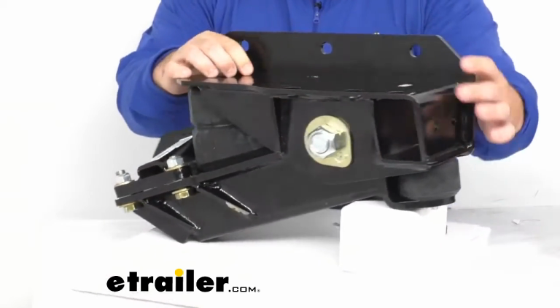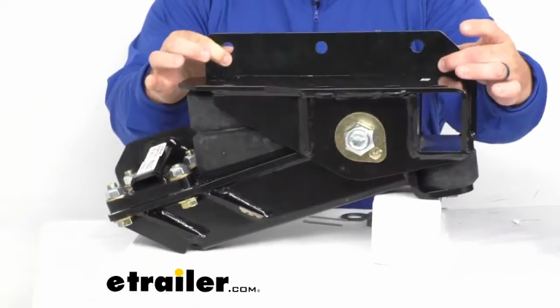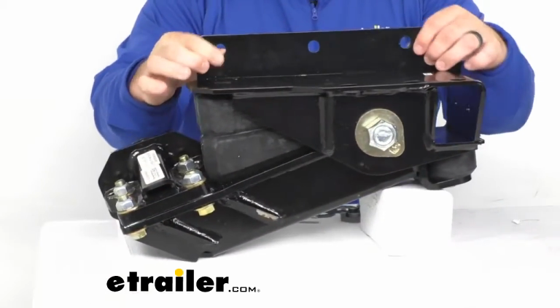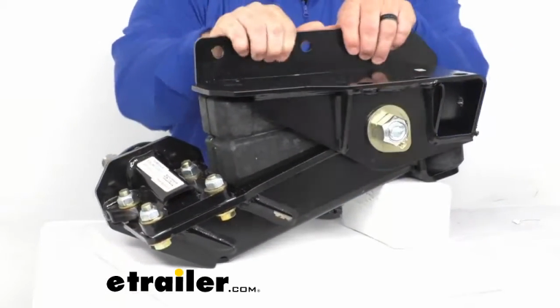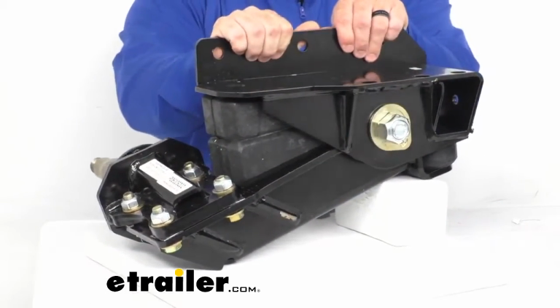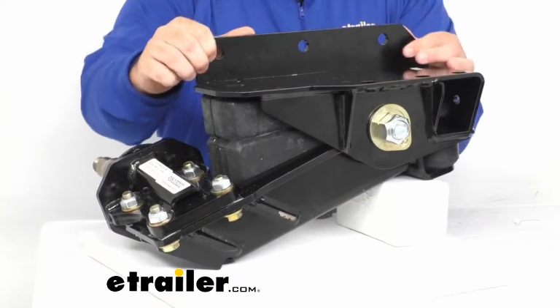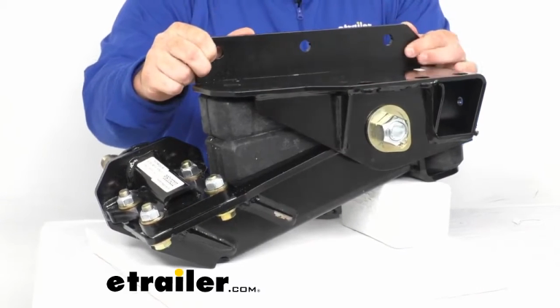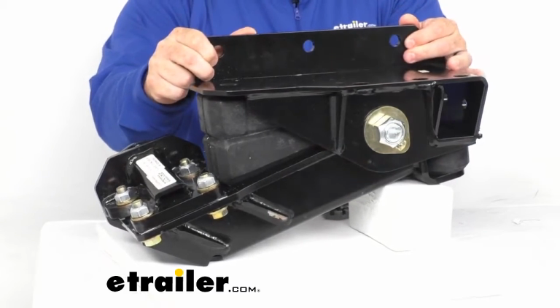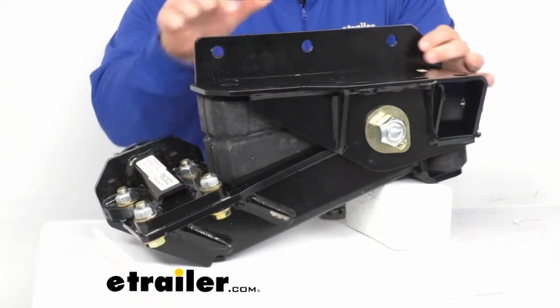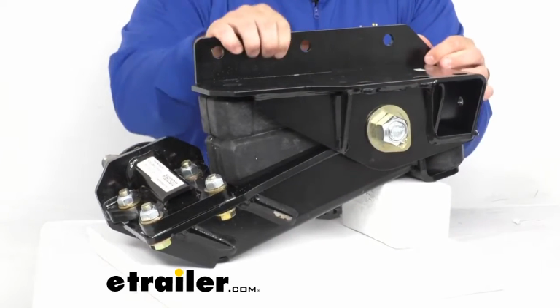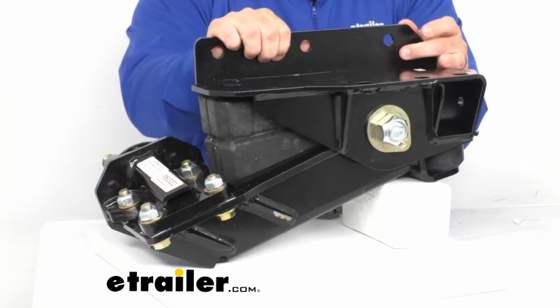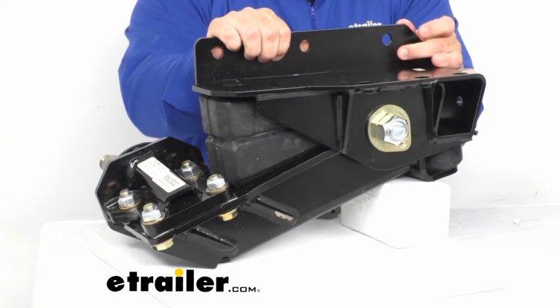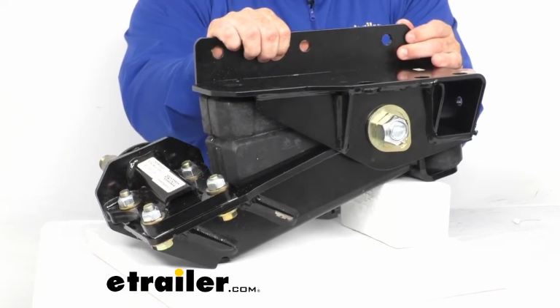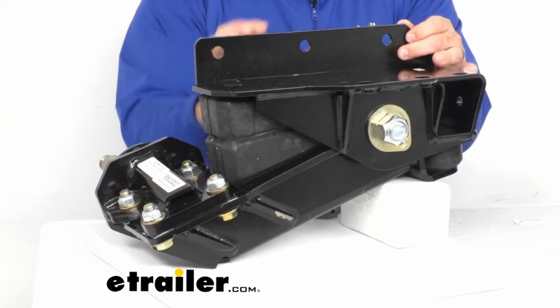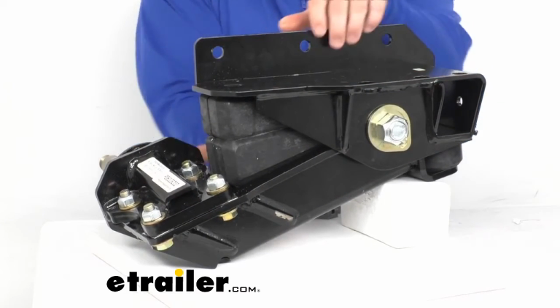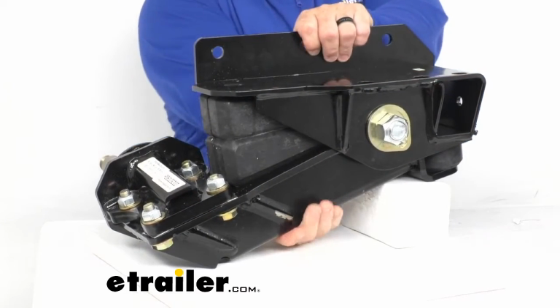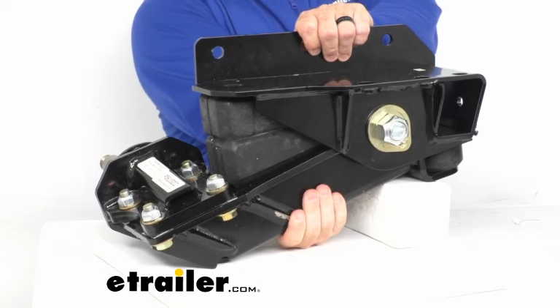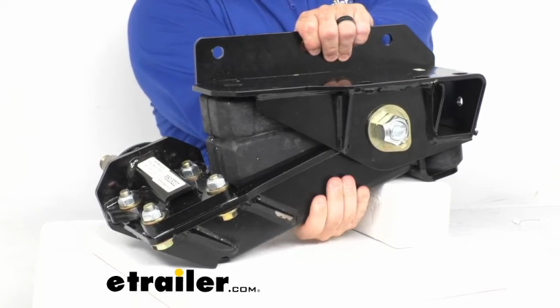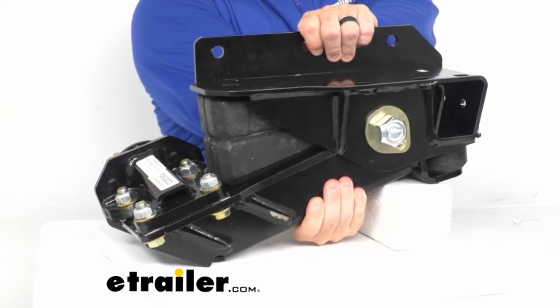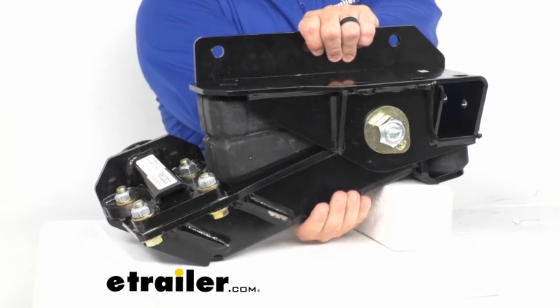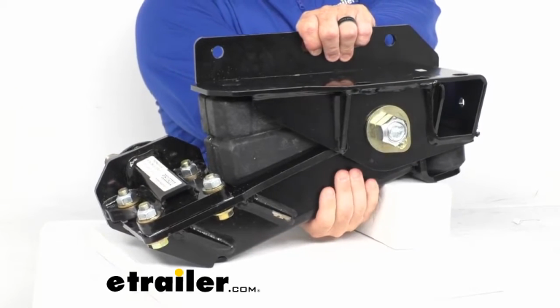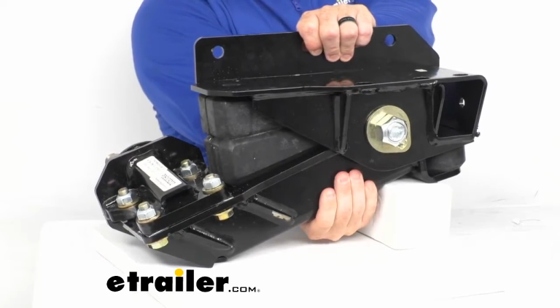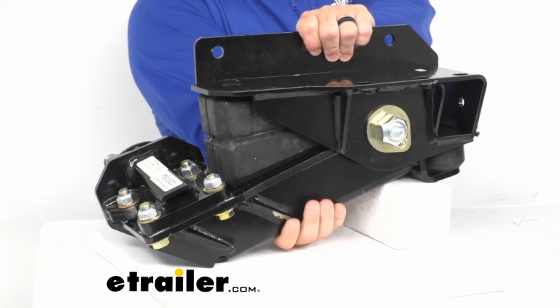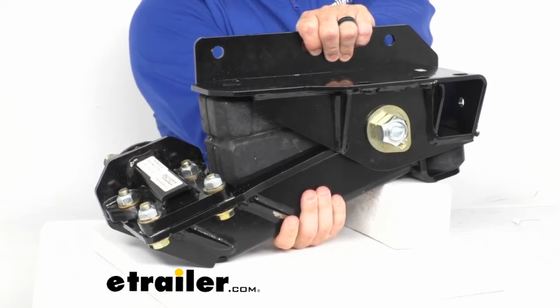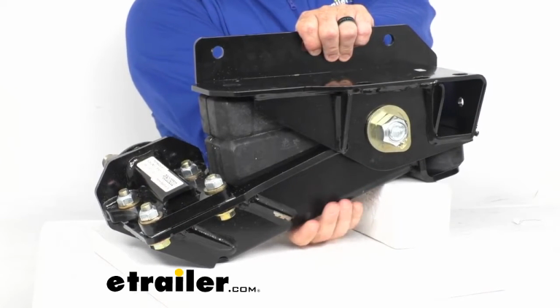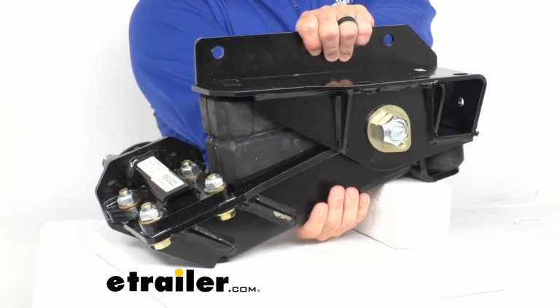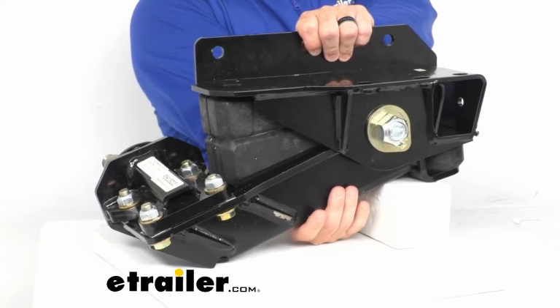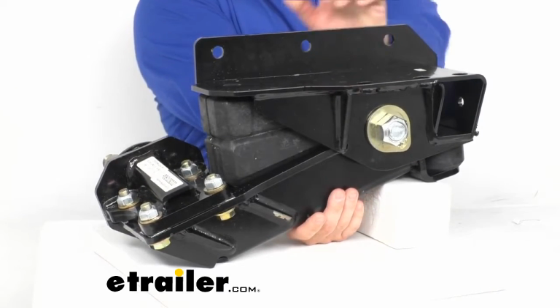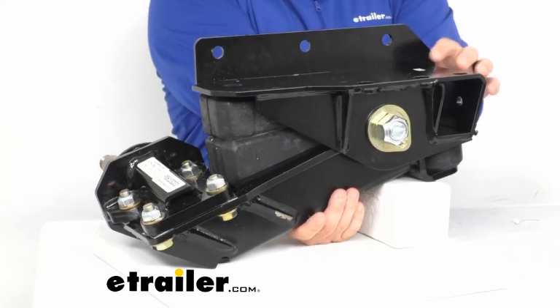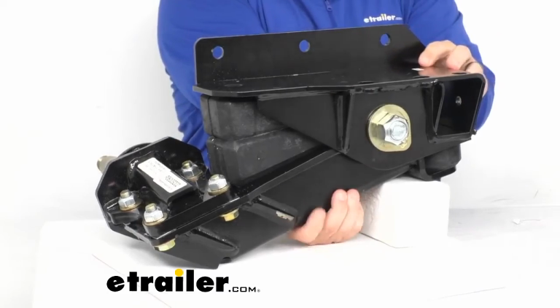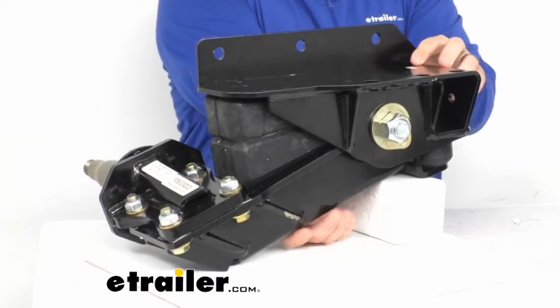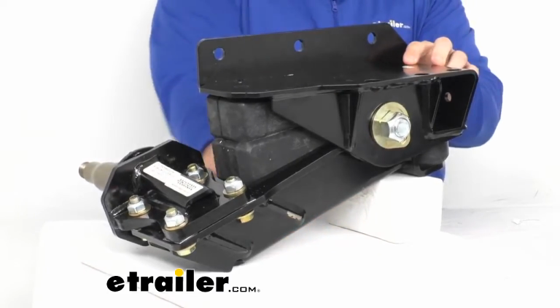The trailing arm and integrated hanger is going to attach the suspension to the side and bottom of your trailer frame. Under here we have the controller arm, and that carries the spindle and hub. It pivots on a strong, long-lasting urethane bushing that never requires lubrication.